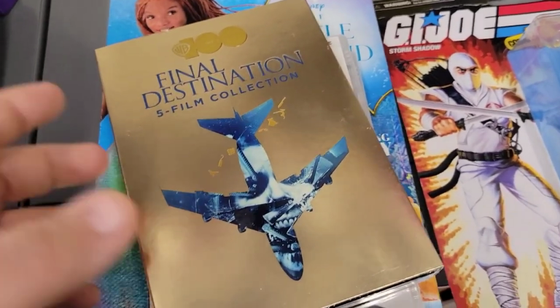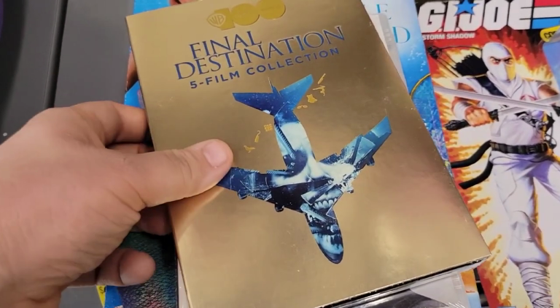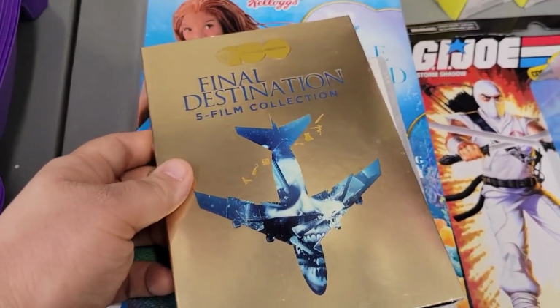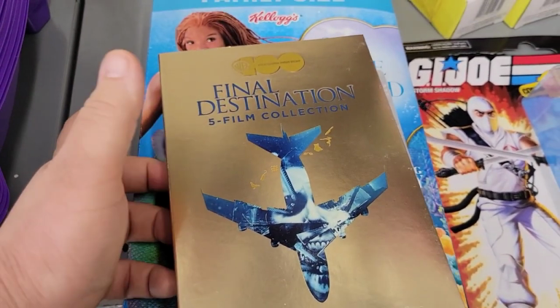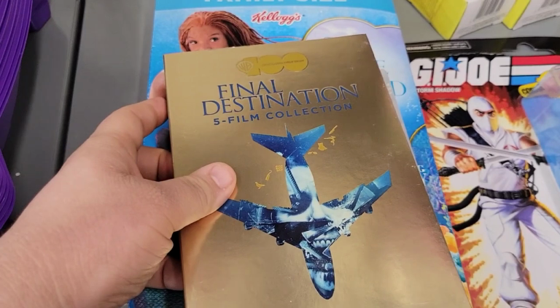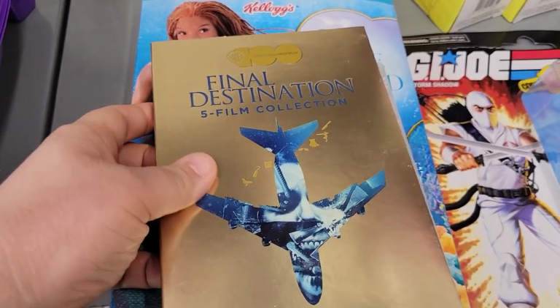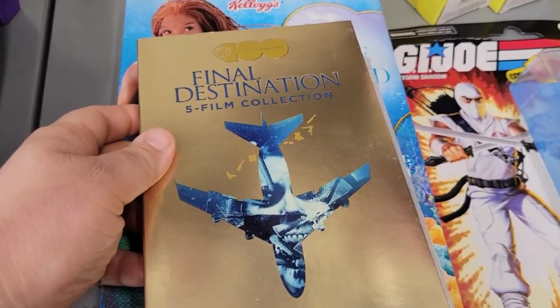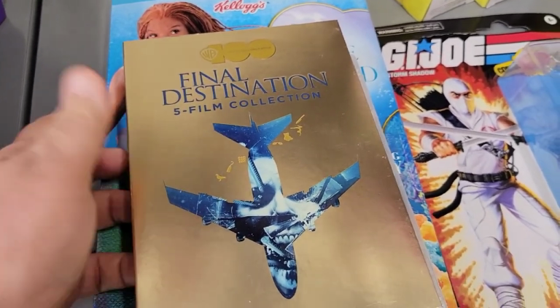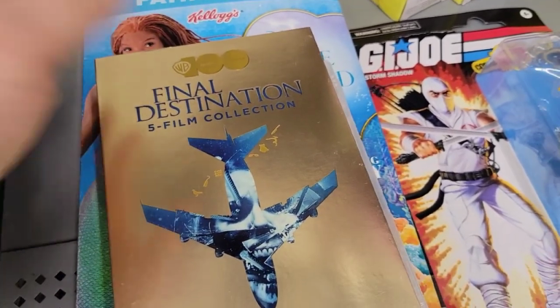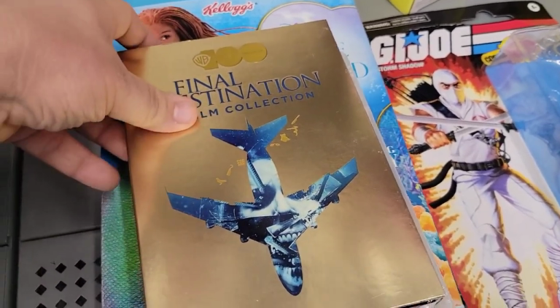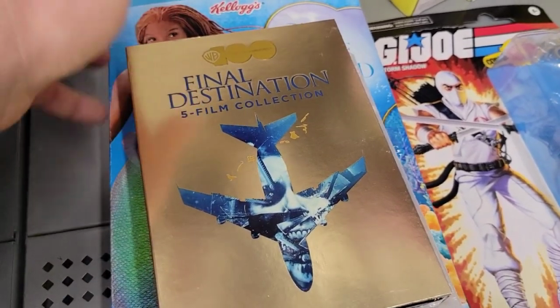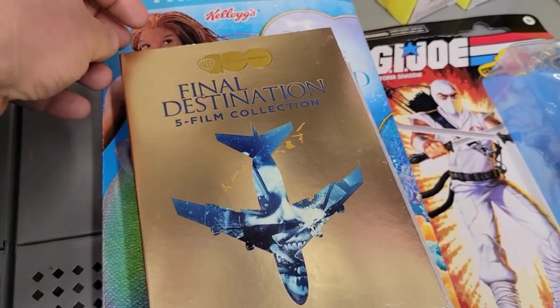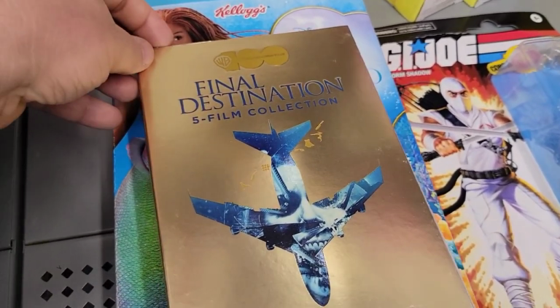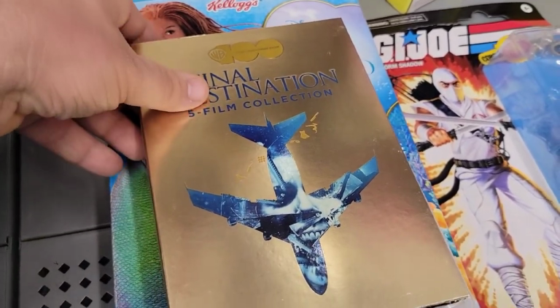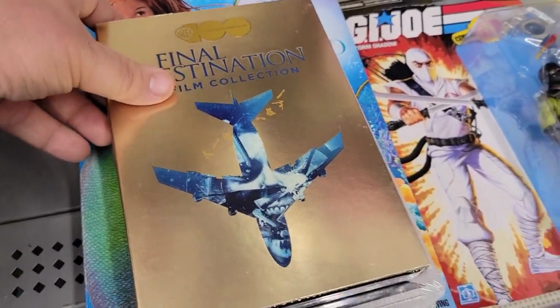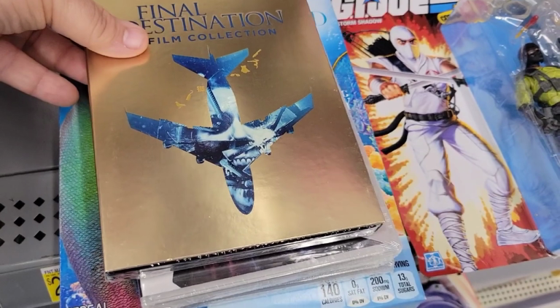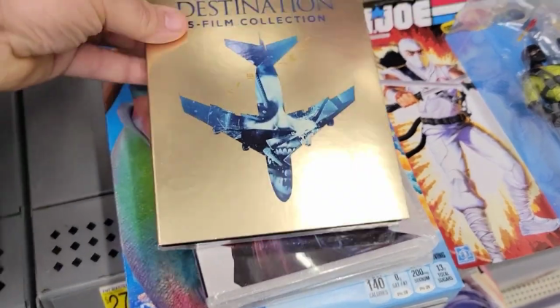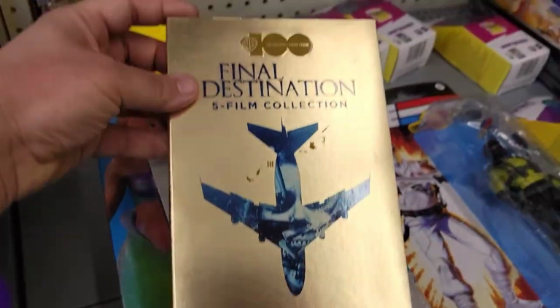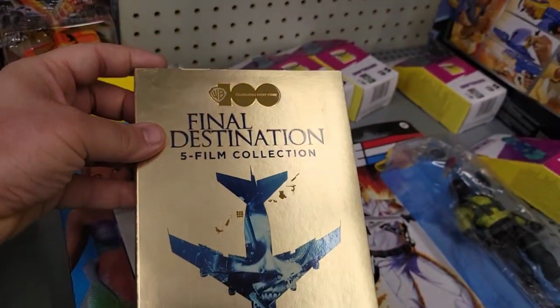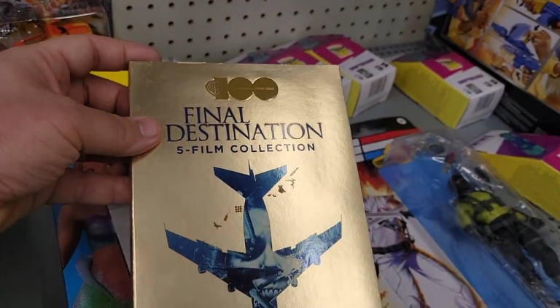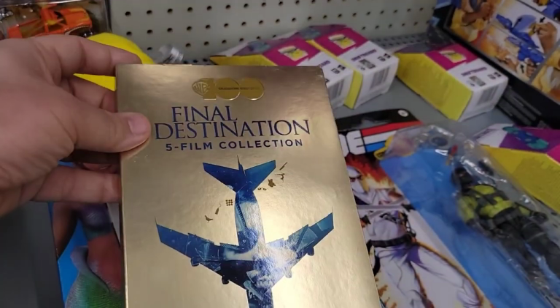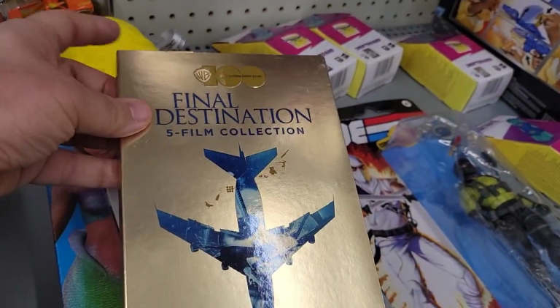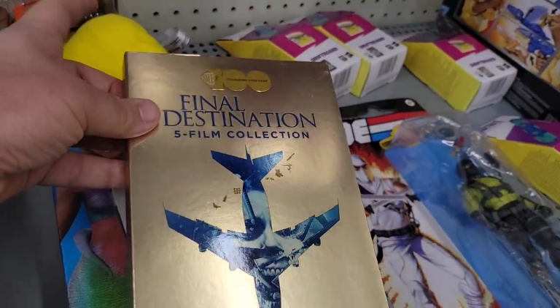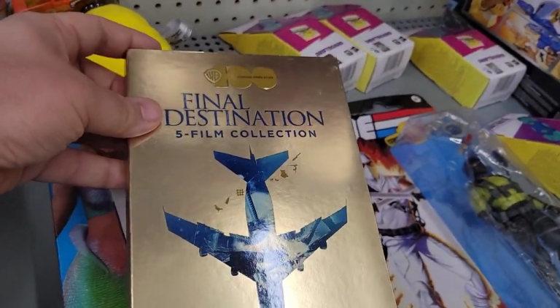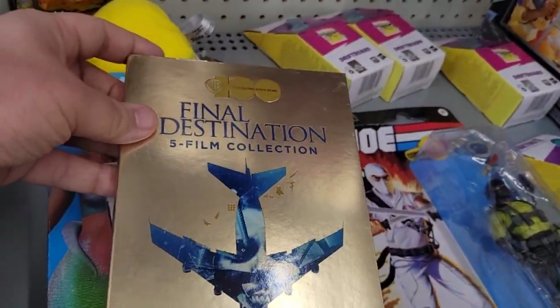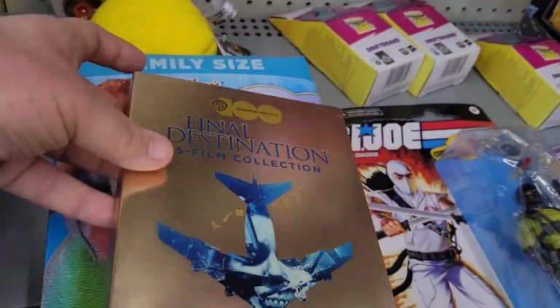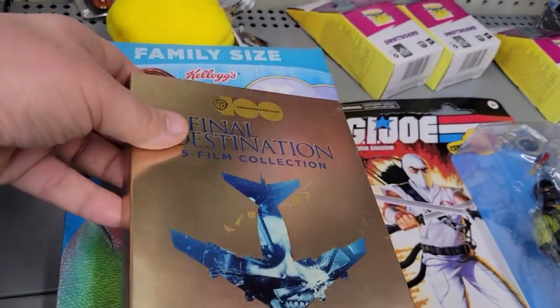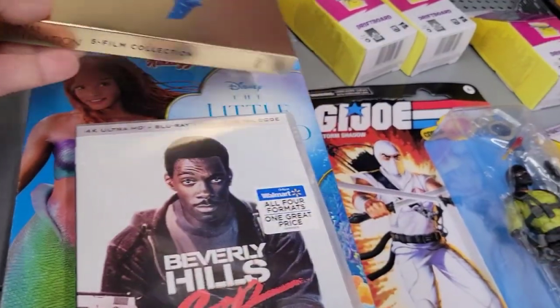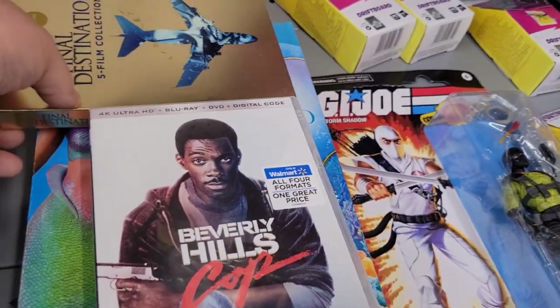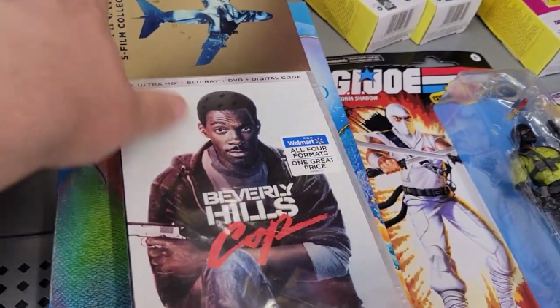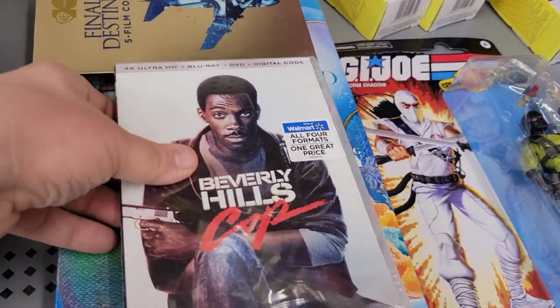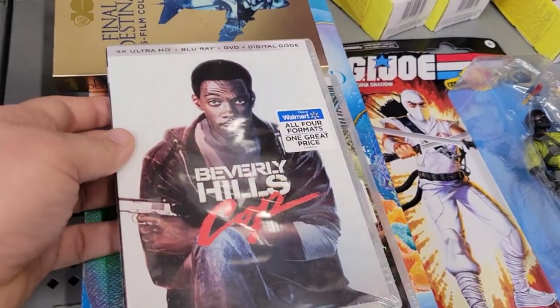Well, another conundrum — is today finally the day I pick this up? I think today it is, because I didn't find anything else over in the electronics section that I really wanted. They still have this, so there's a good bet that this is coming home with me.